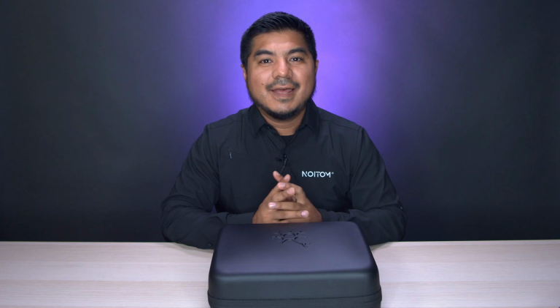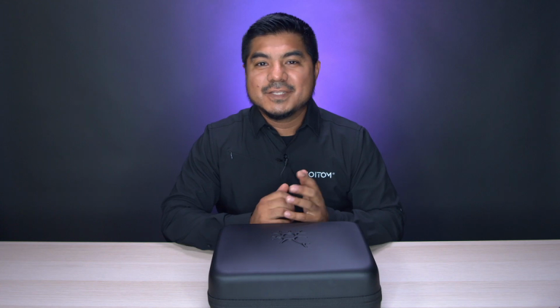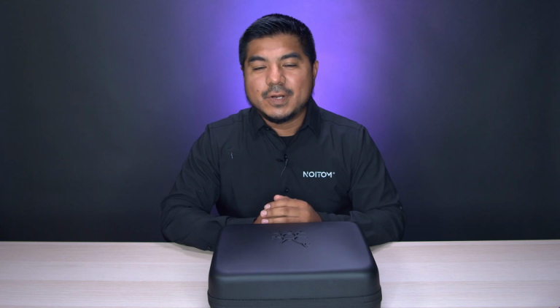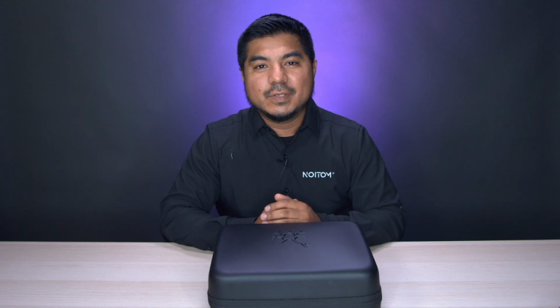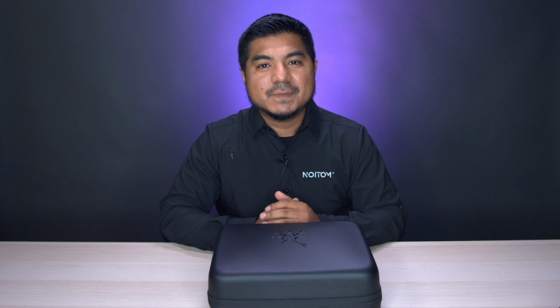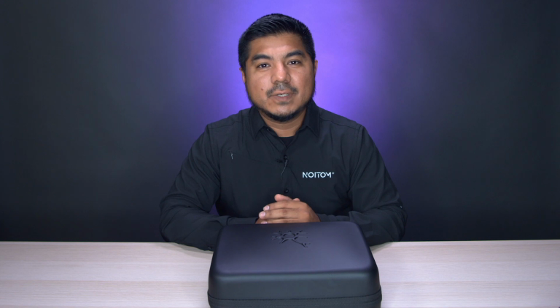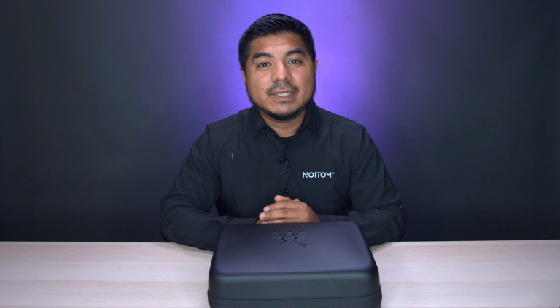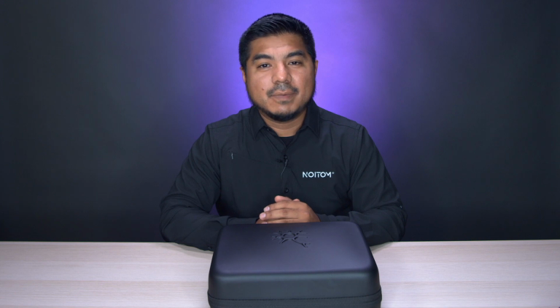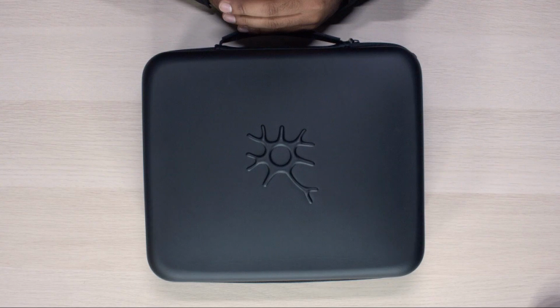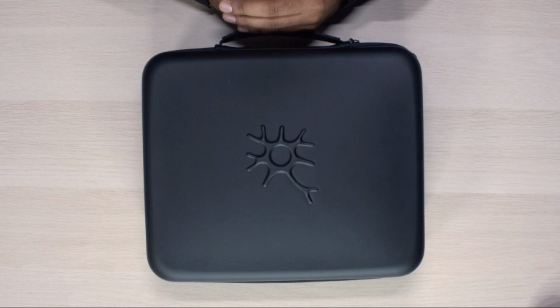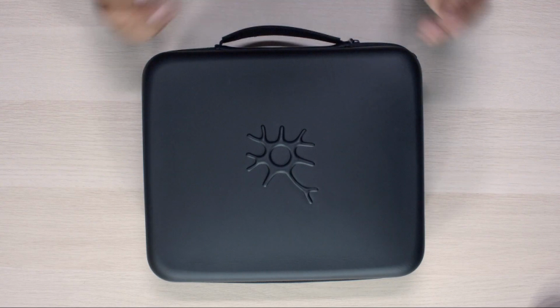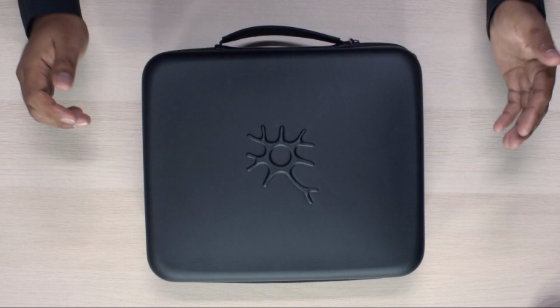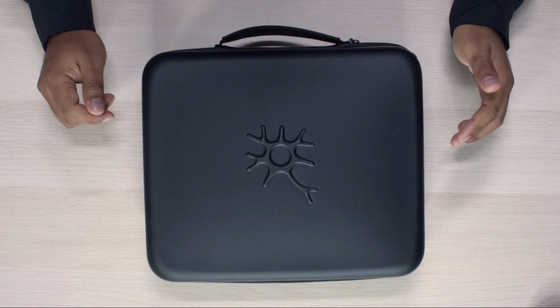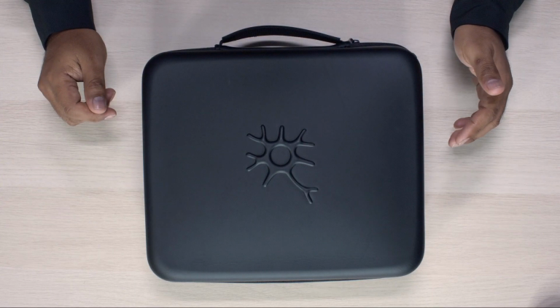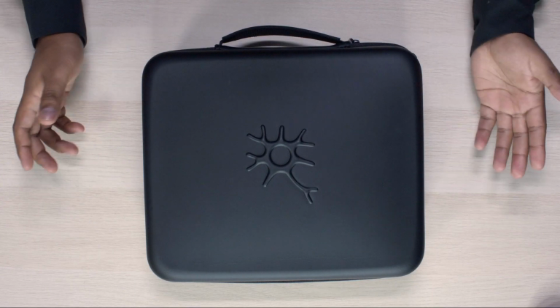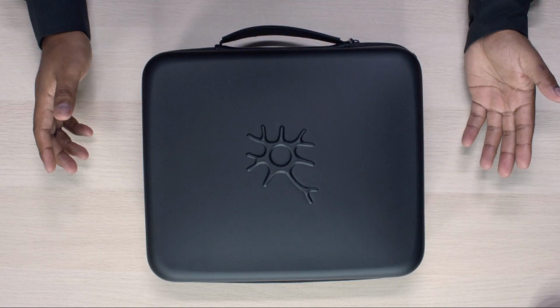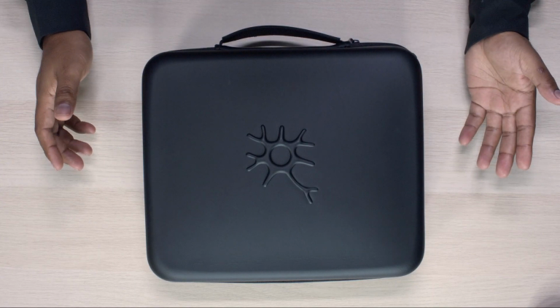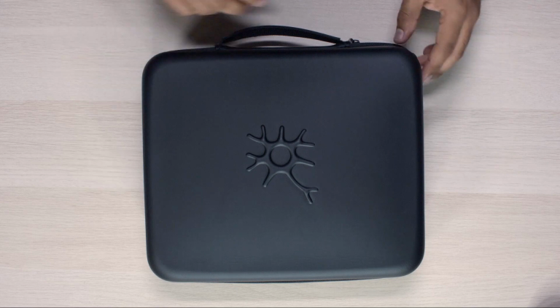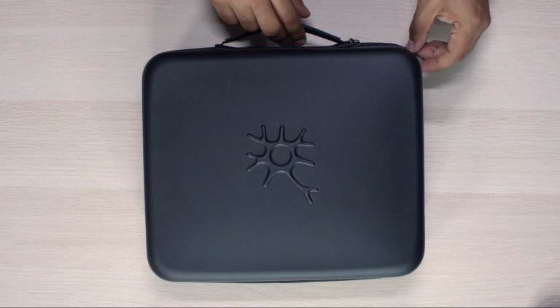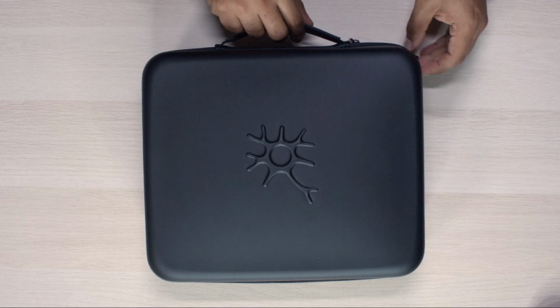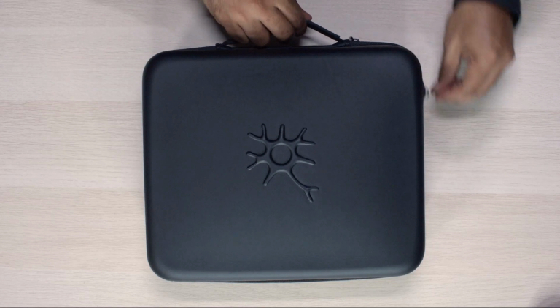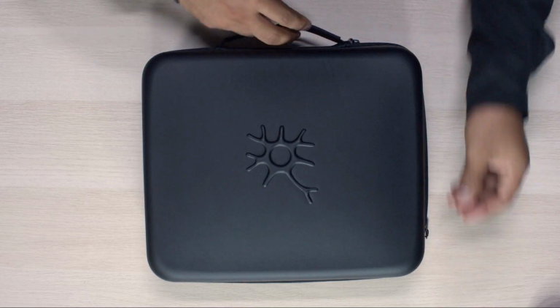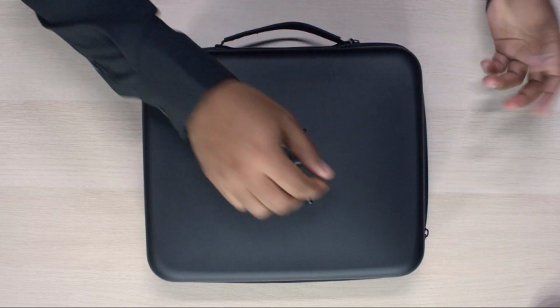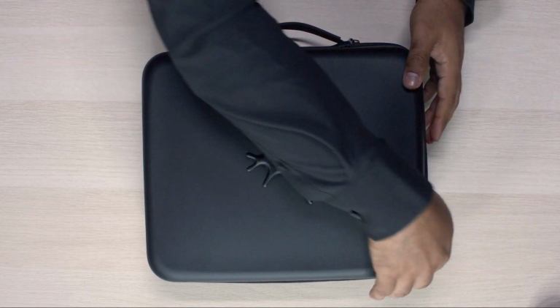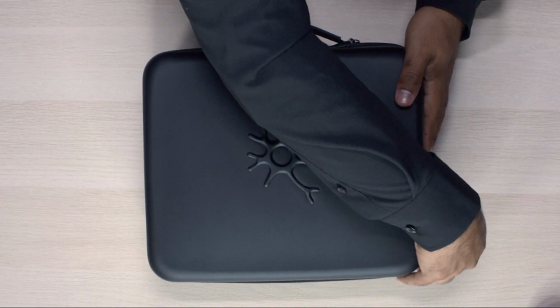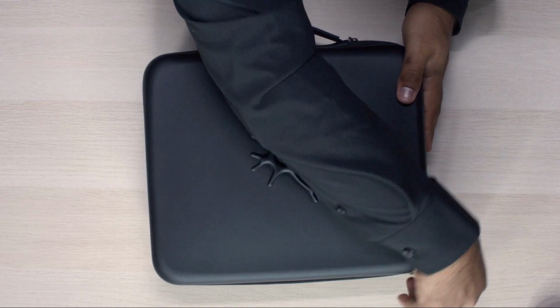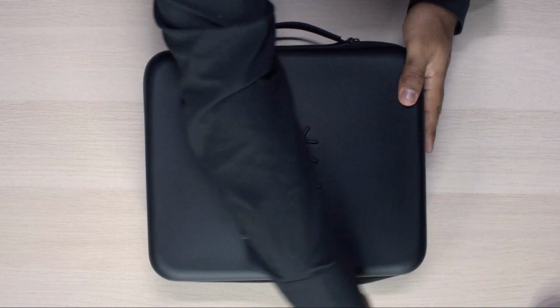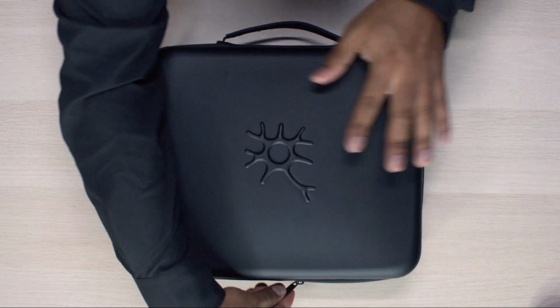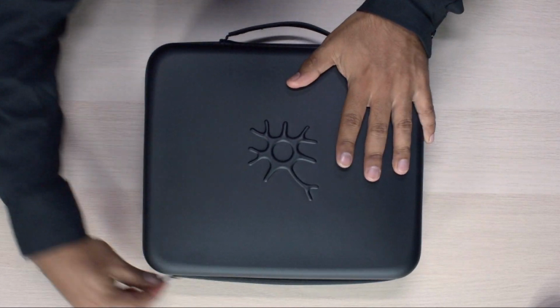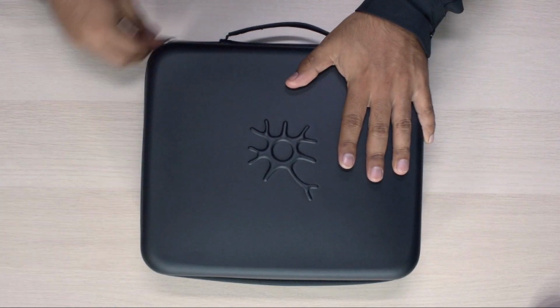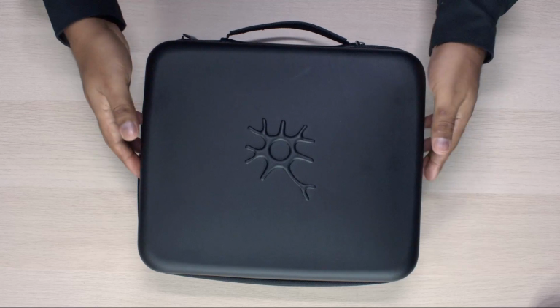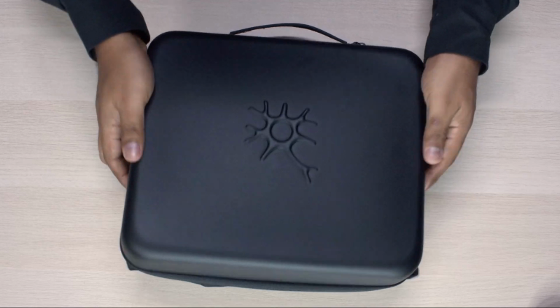Hi, in this video I'm walking through the Perception Neuron 3 body kit unboxing. In front of me I have the EVA cases included with your kit. Let's go ahead and open this — you'll see that this case is travel friendly.